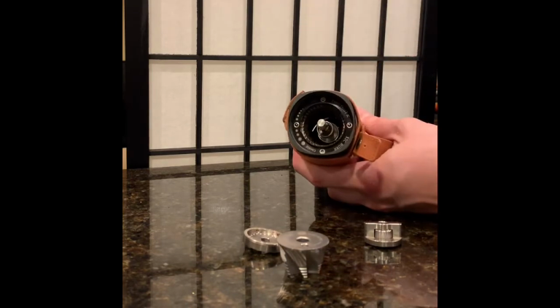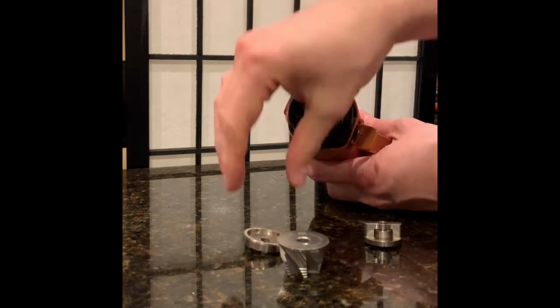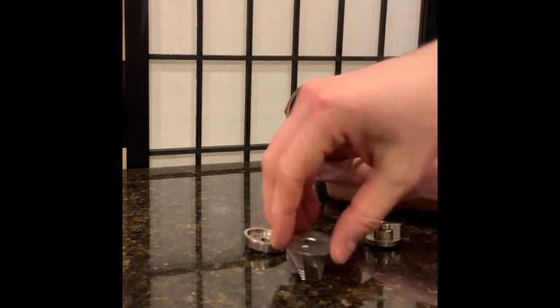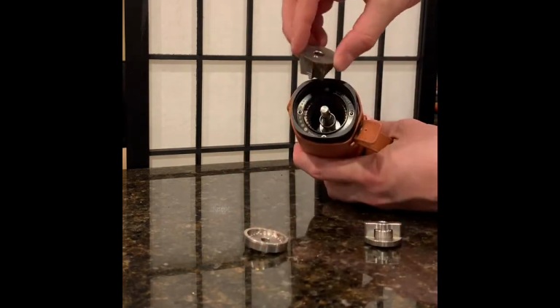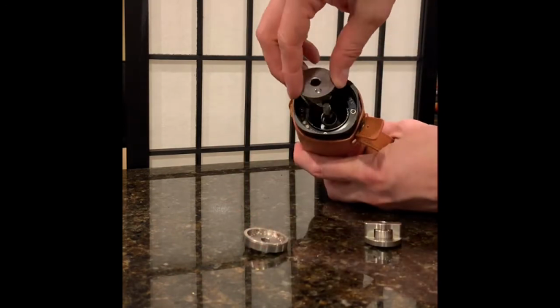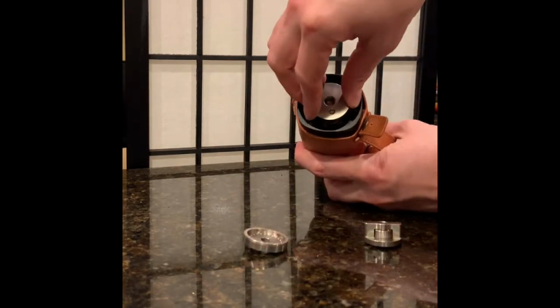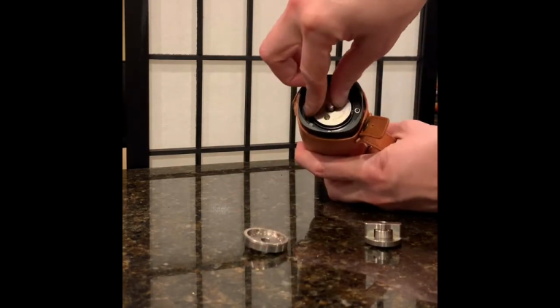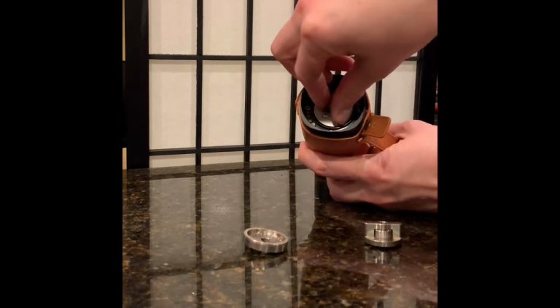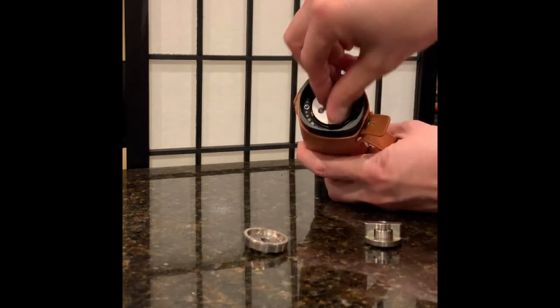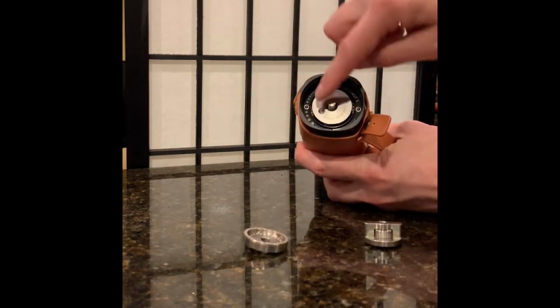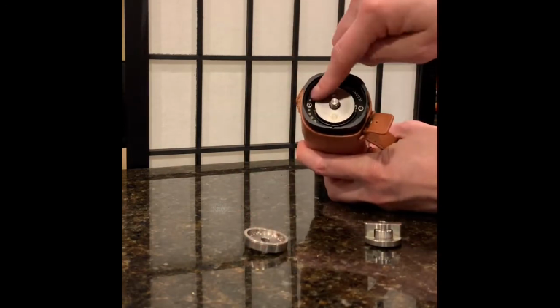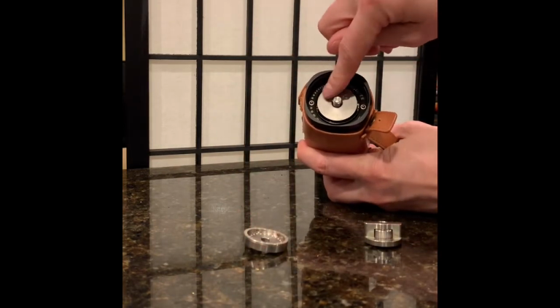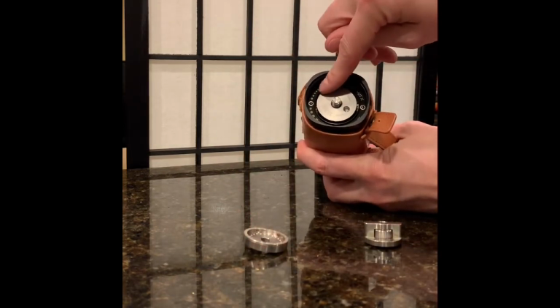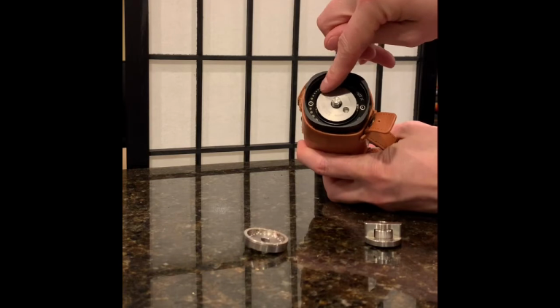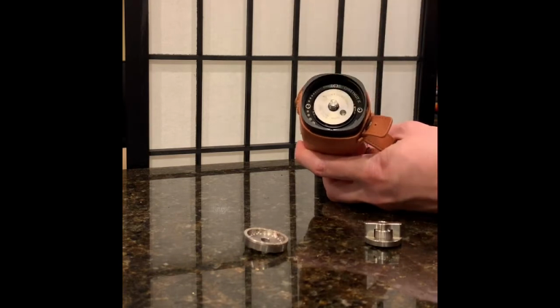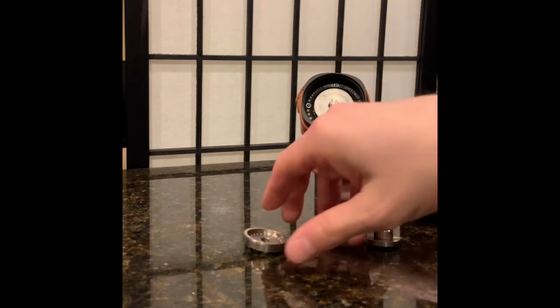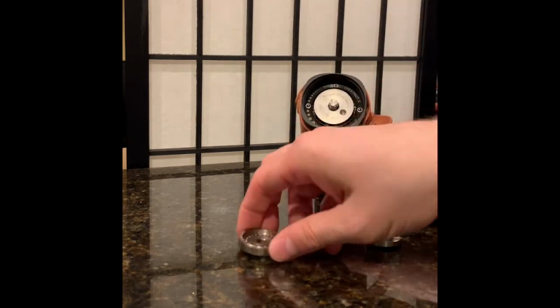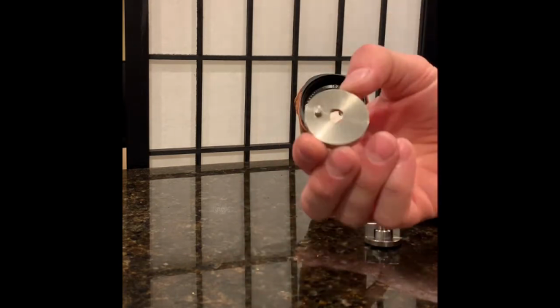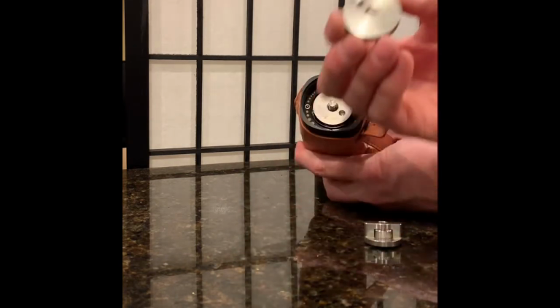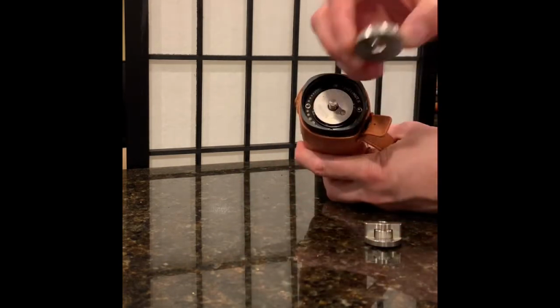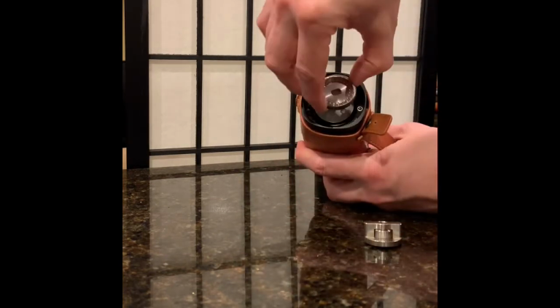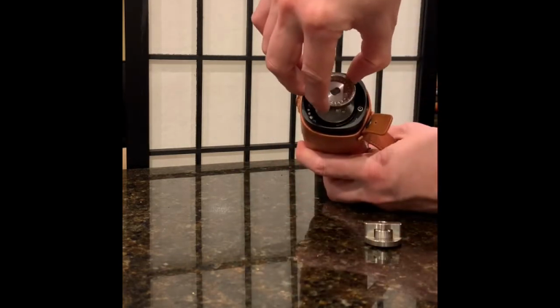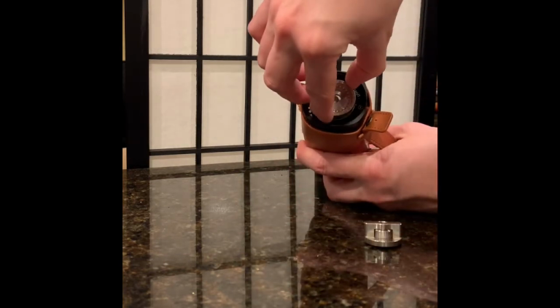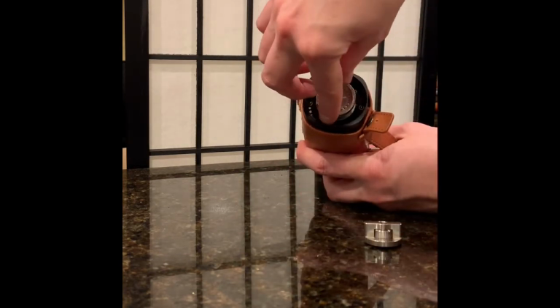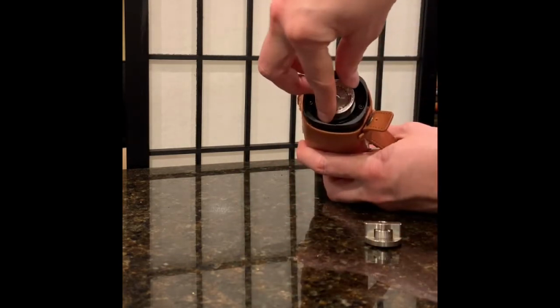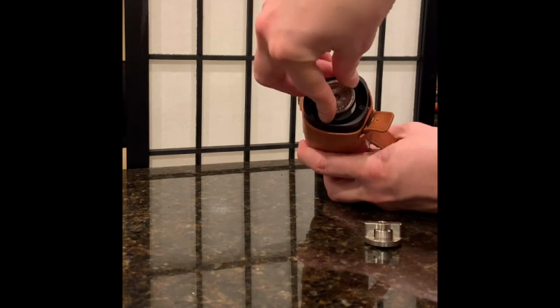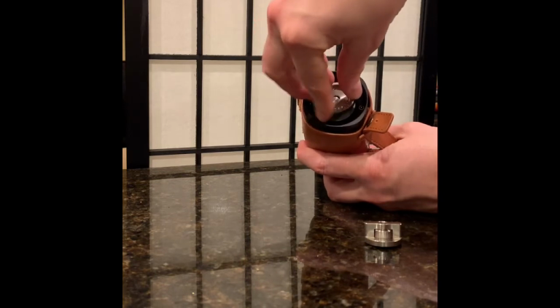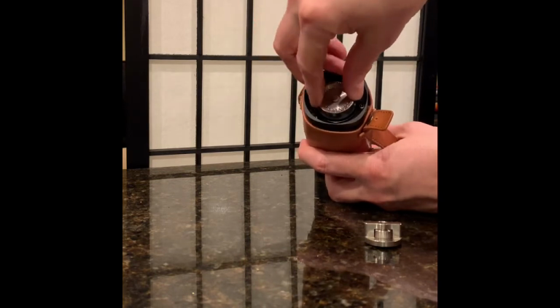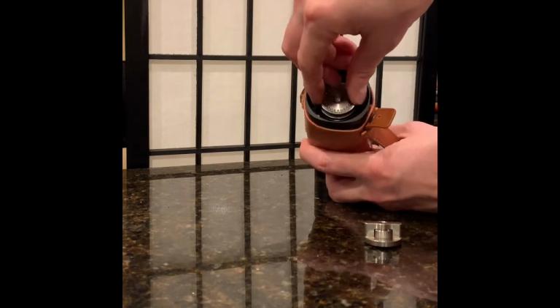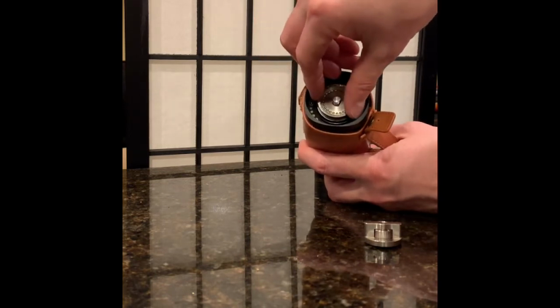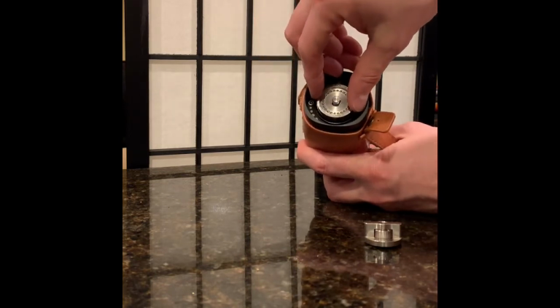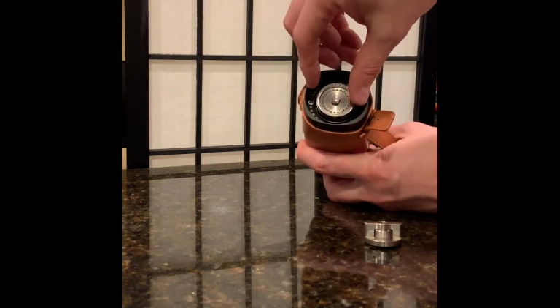Next you're gonna take the grinder assembly — the burrs — and push it down as so. Now you'll see that little indentation. You line that up so that this next part fits on top and that little stem fits in that little hole, that indentation.